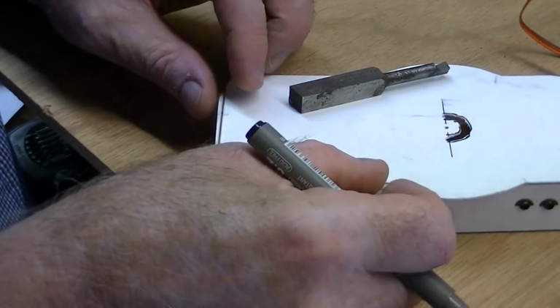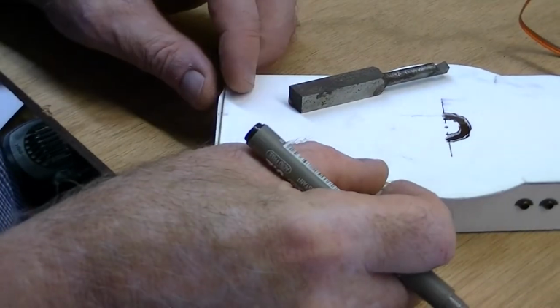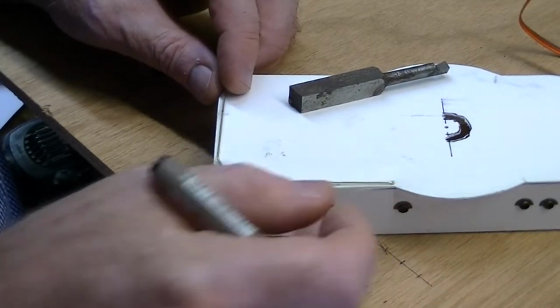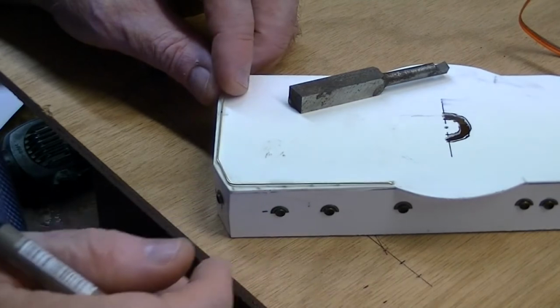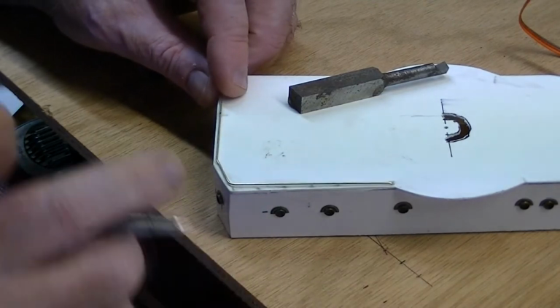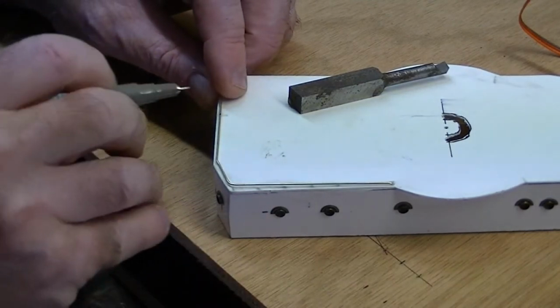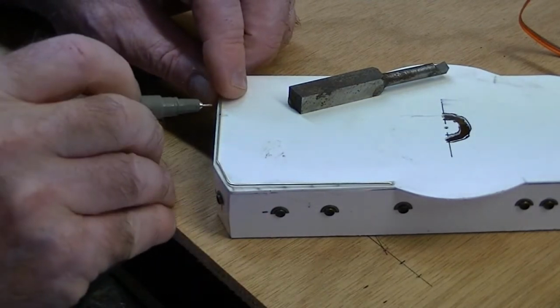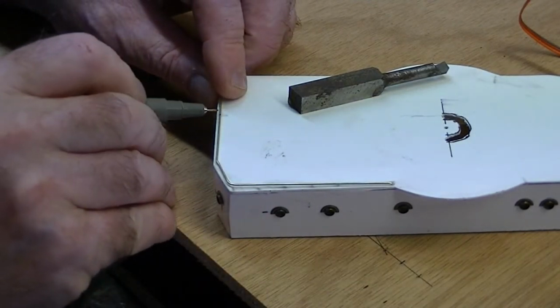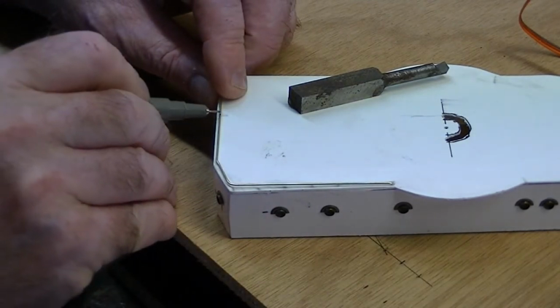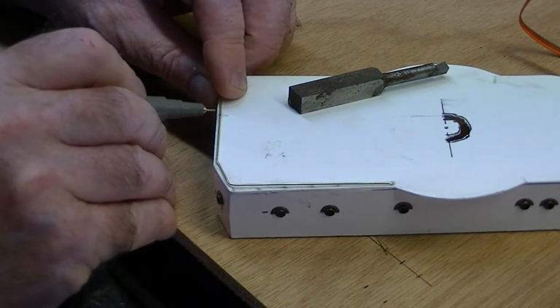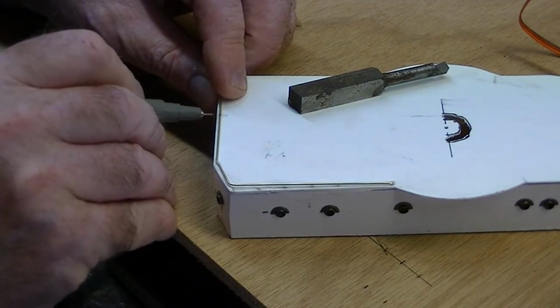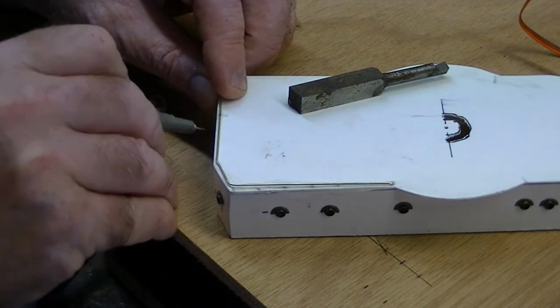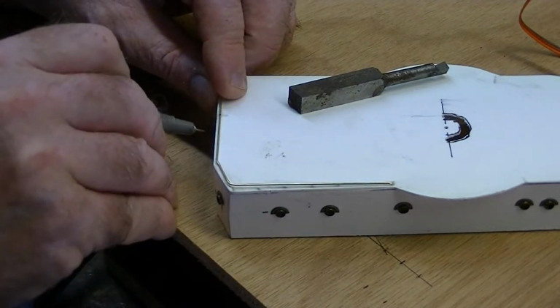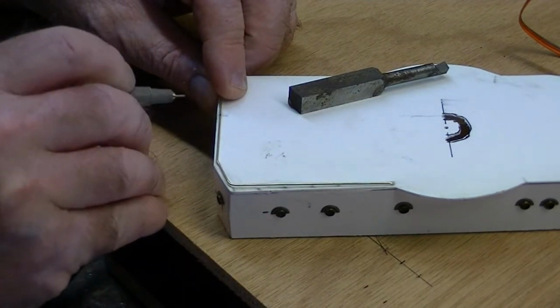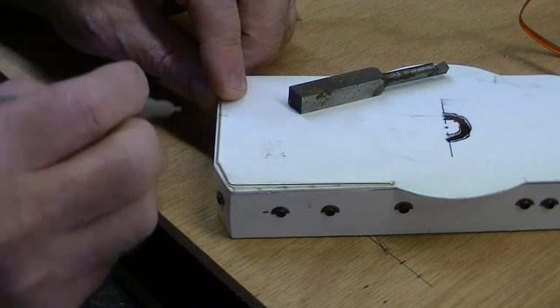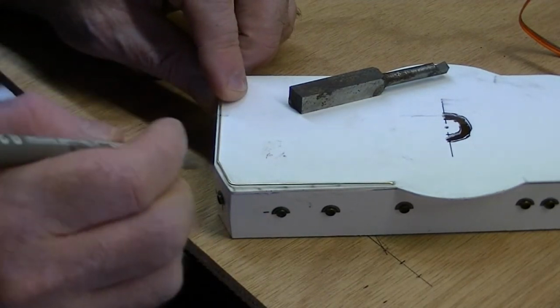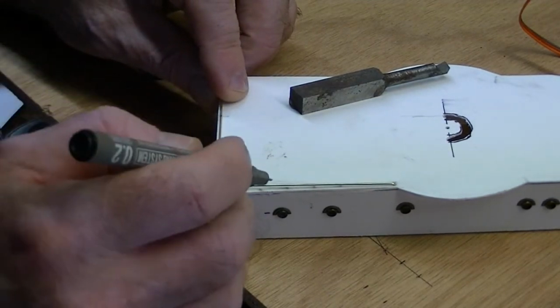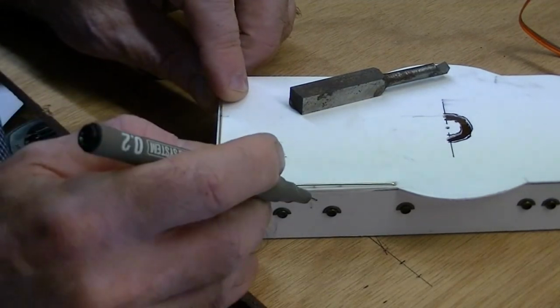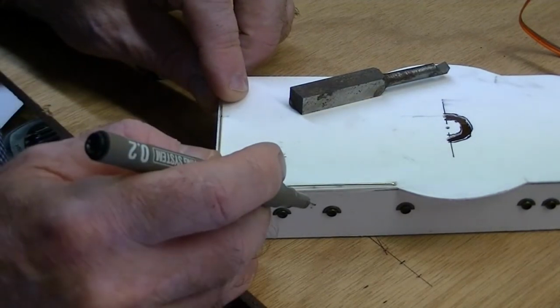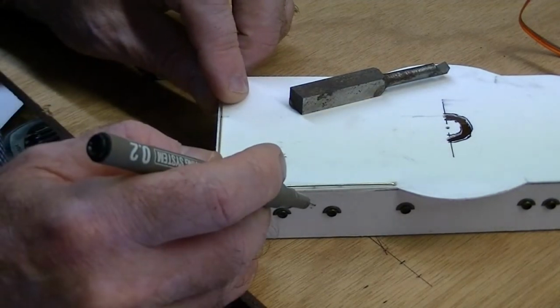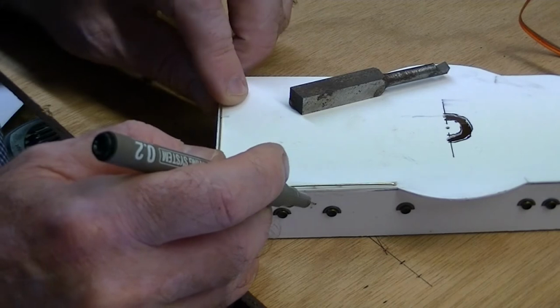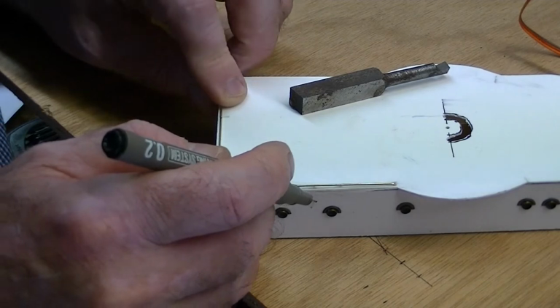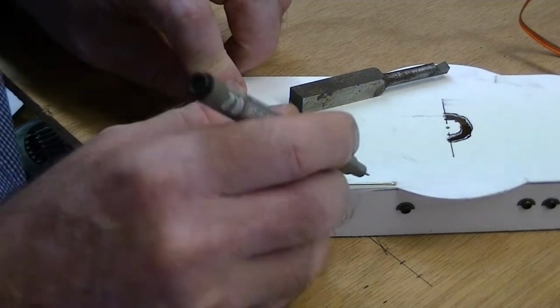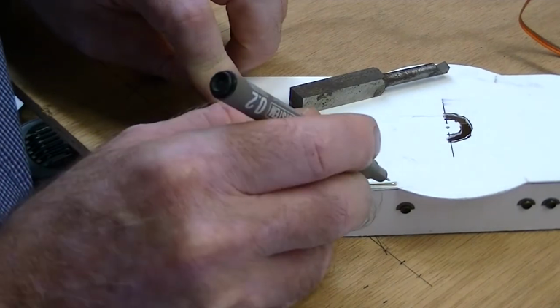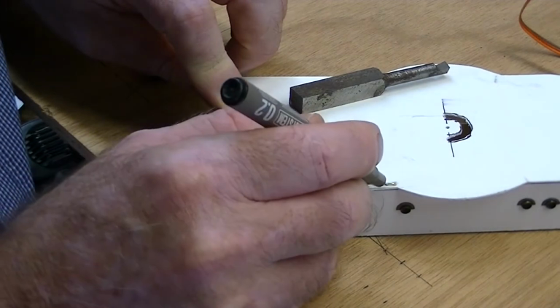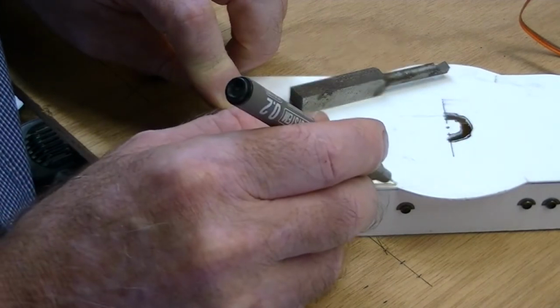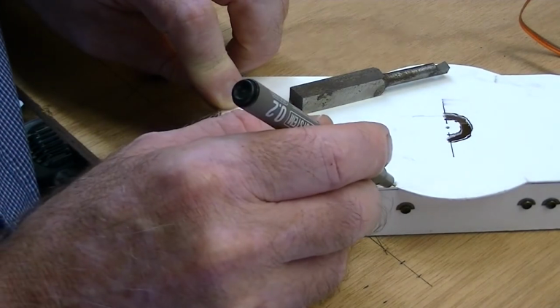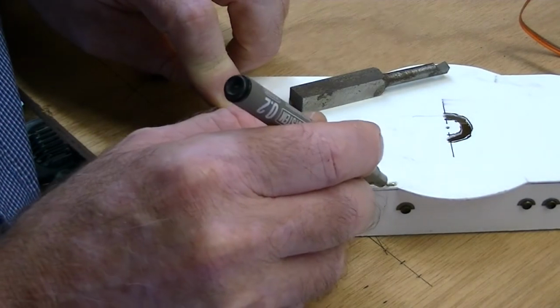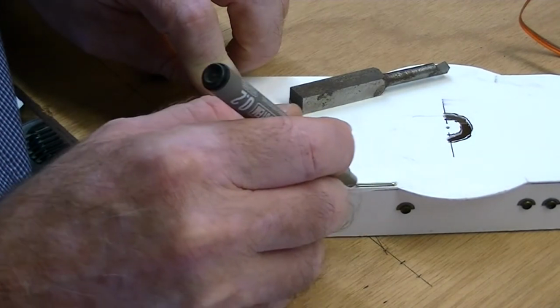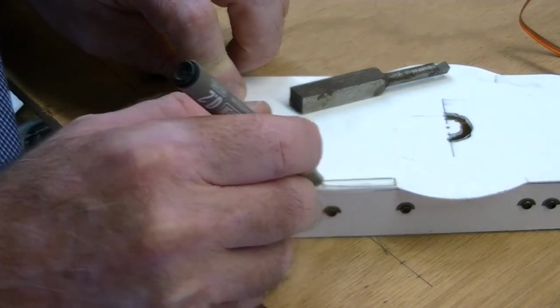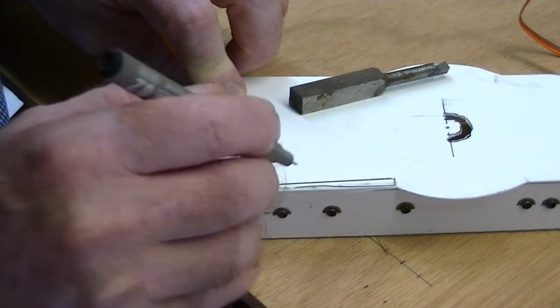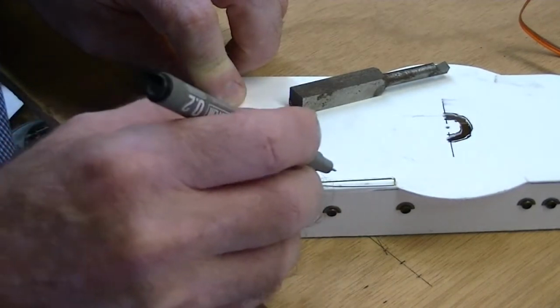I'll push that right in. This is going to be the end where I'm going to have another vertical piece. But what I want to do now is work on this...